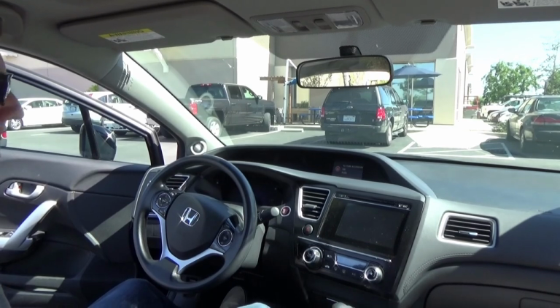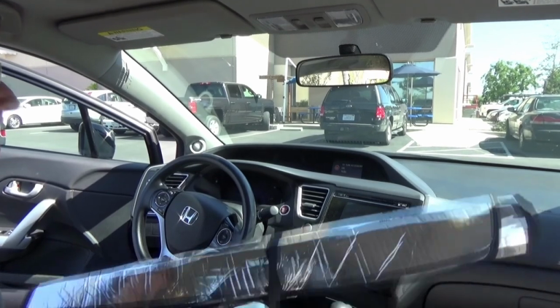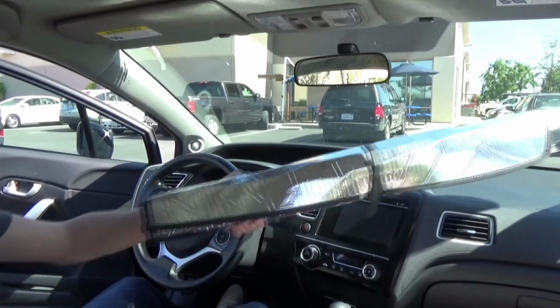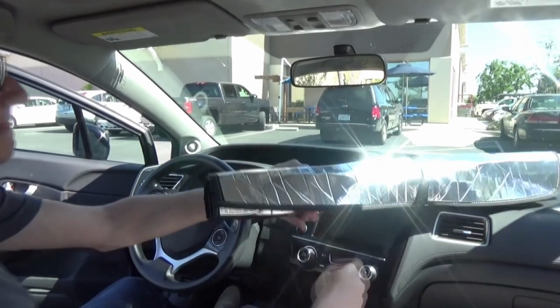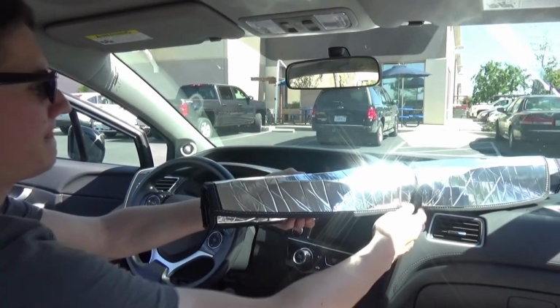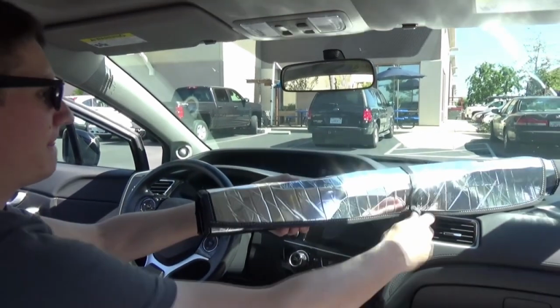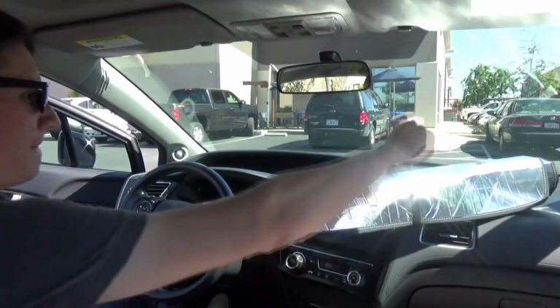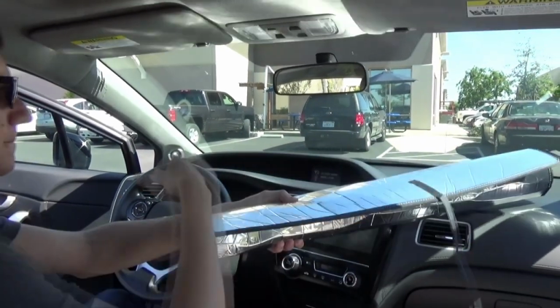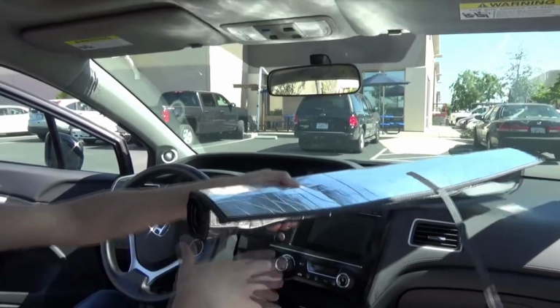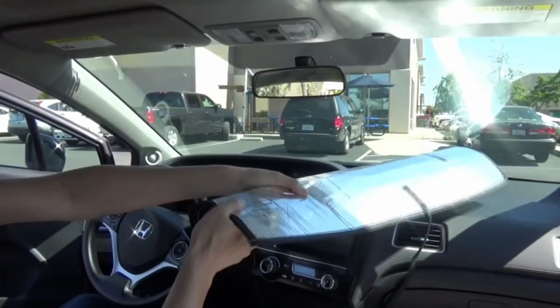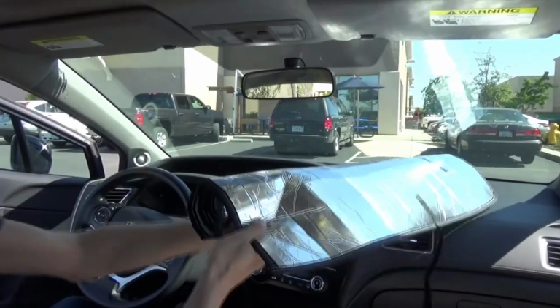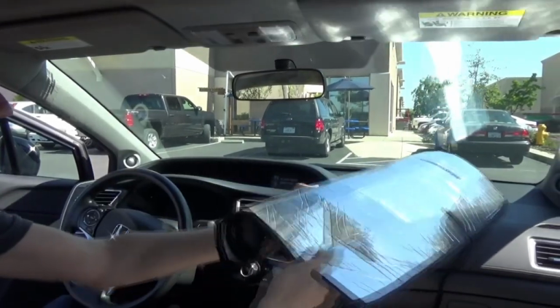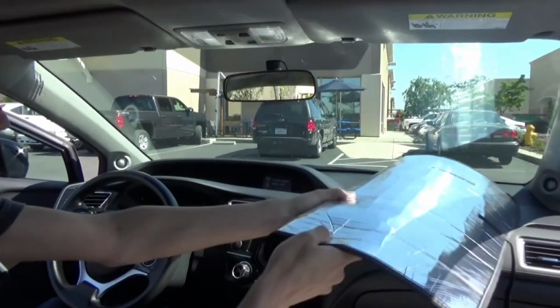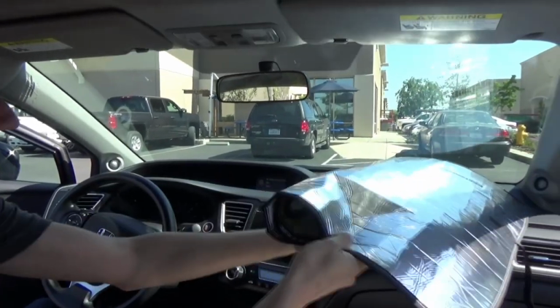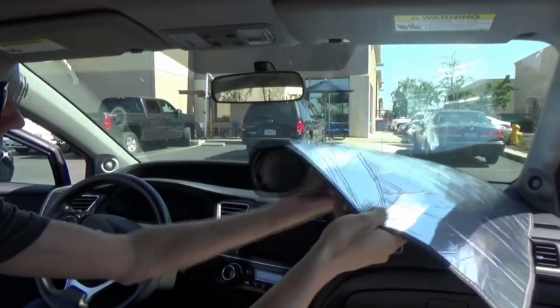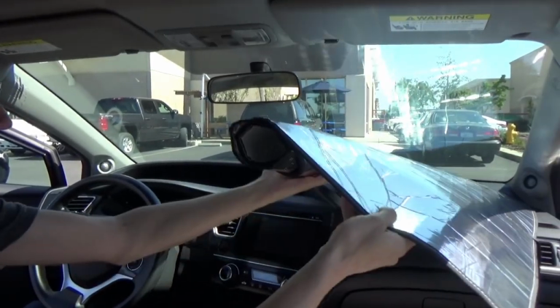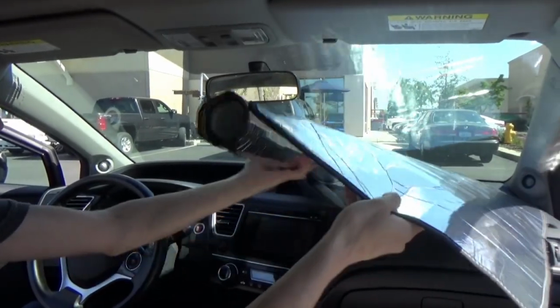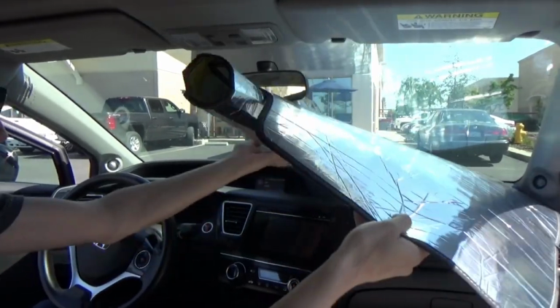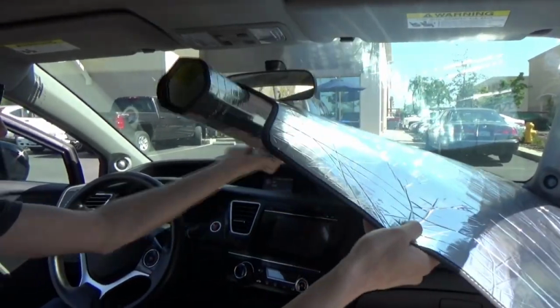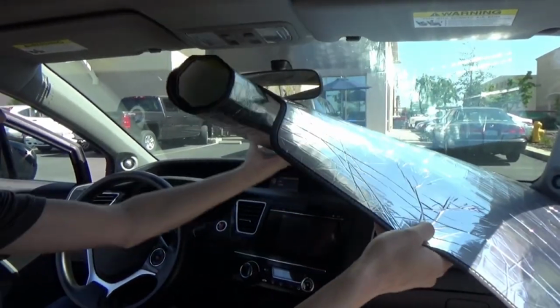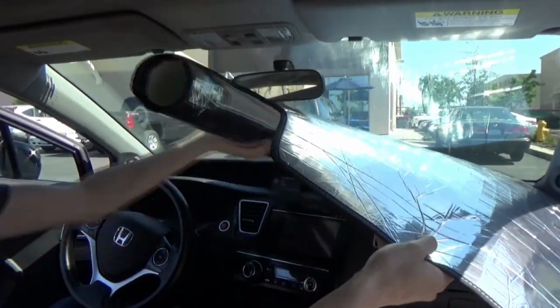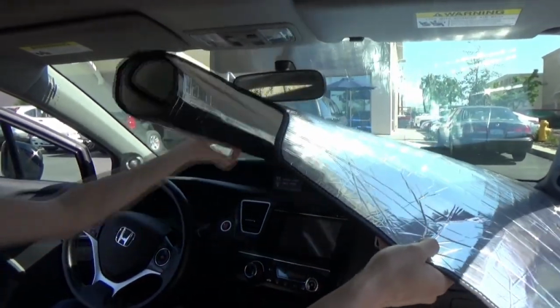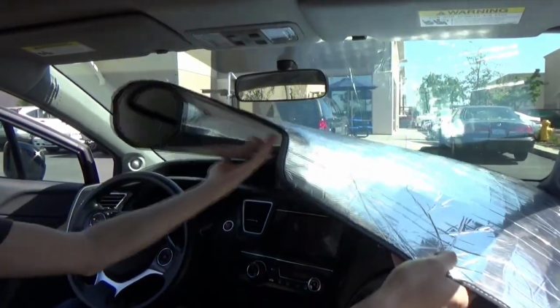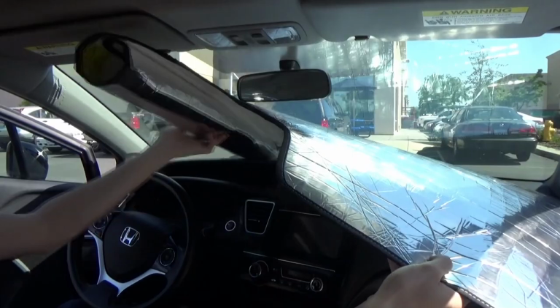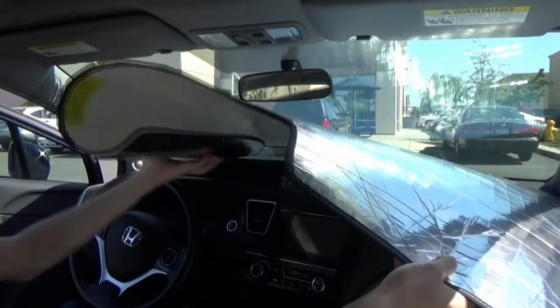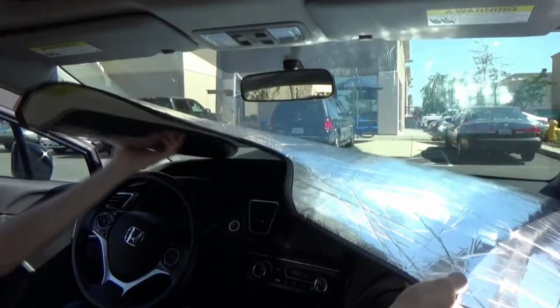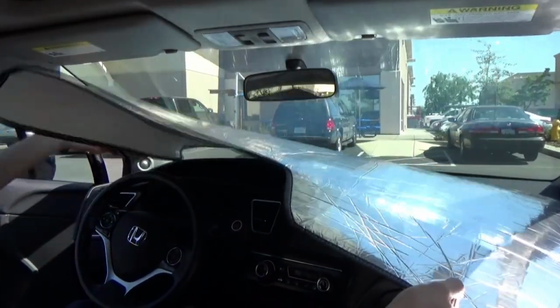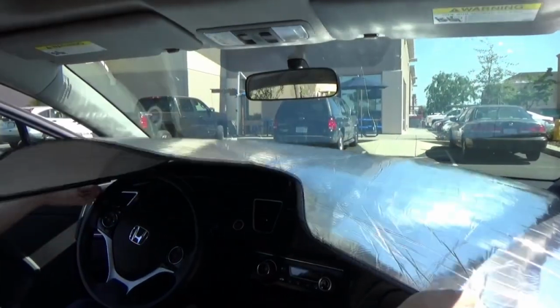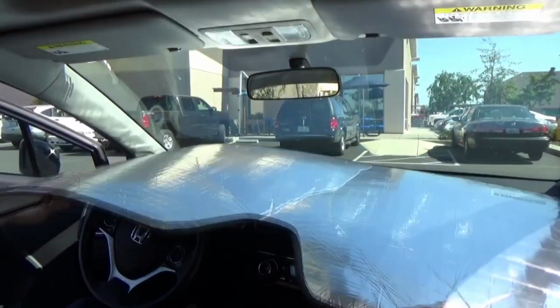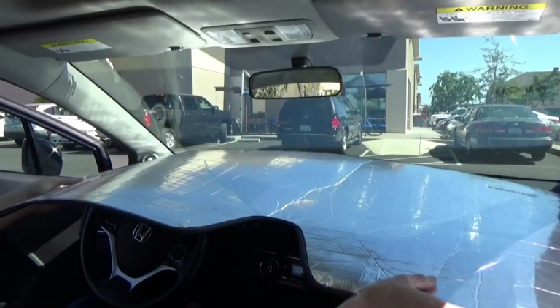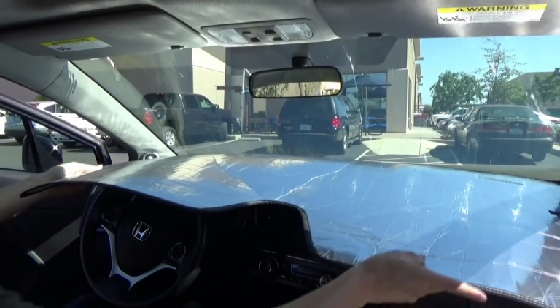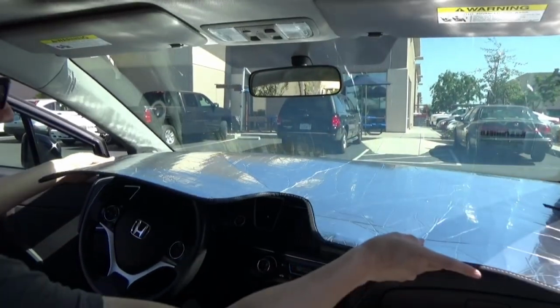Start by unrolling your Heat Shield across the dash. Make sure your Heat Shield is centered in the windshield and placed as far down as possible, to where the glass meets the dash.